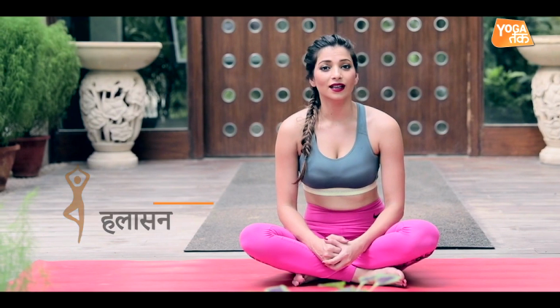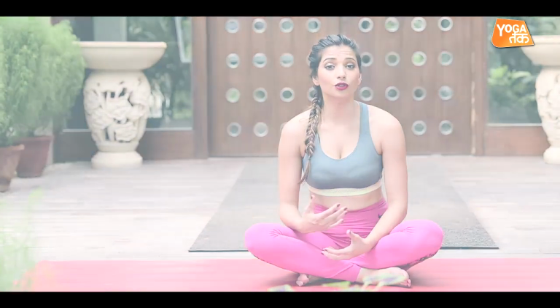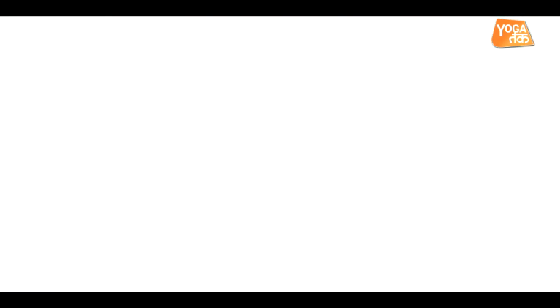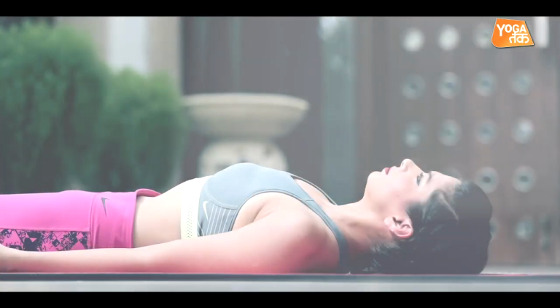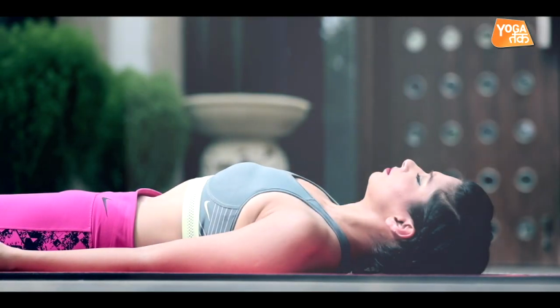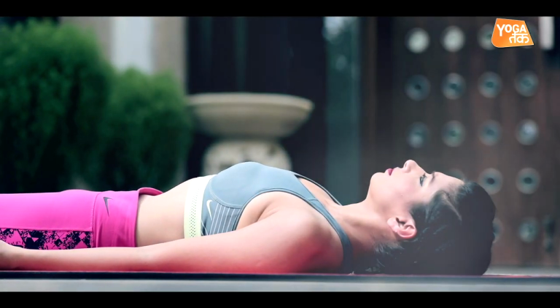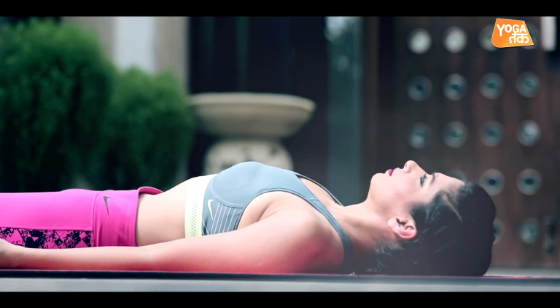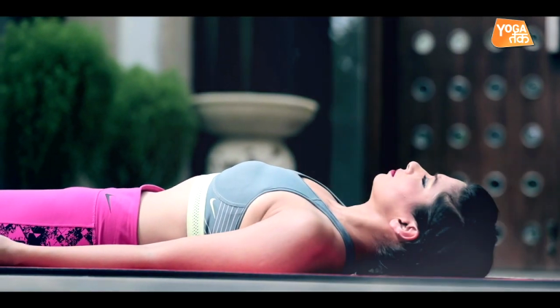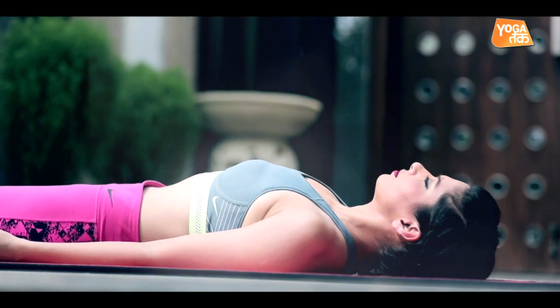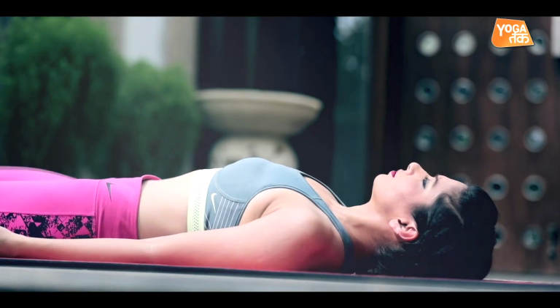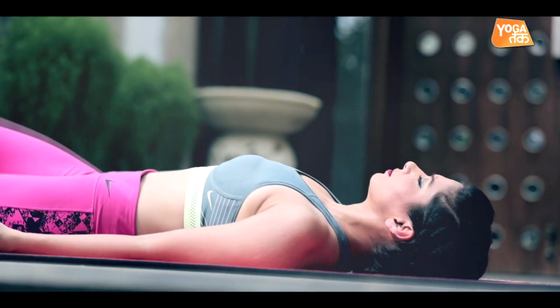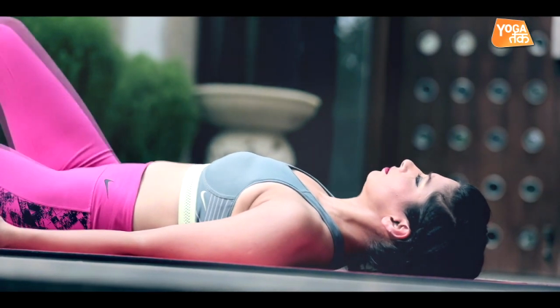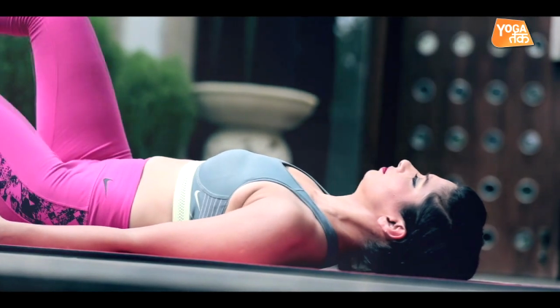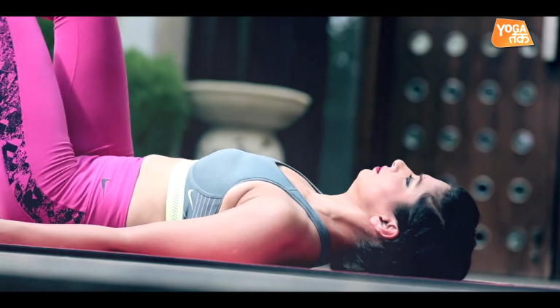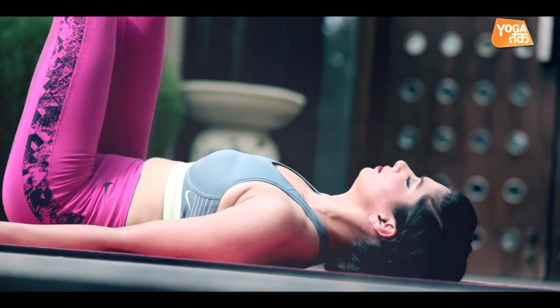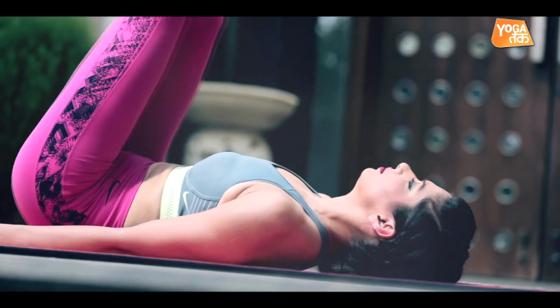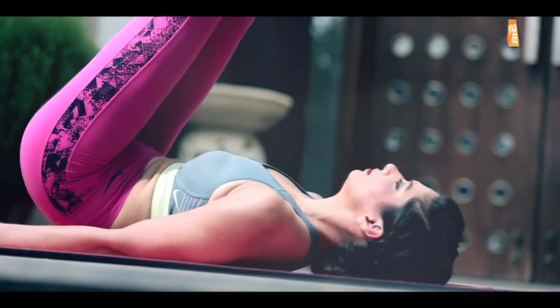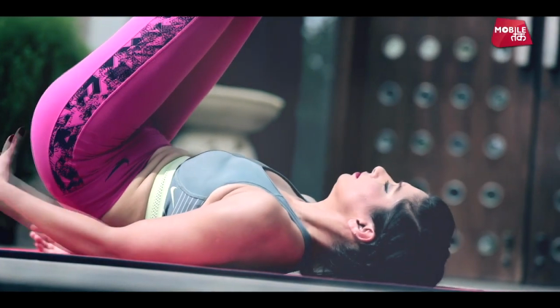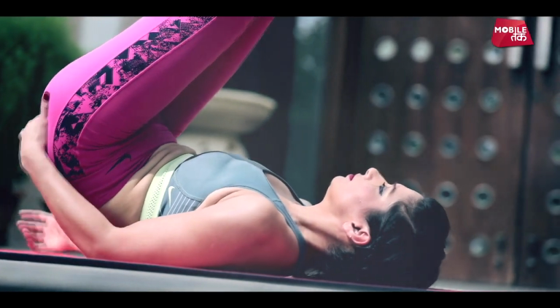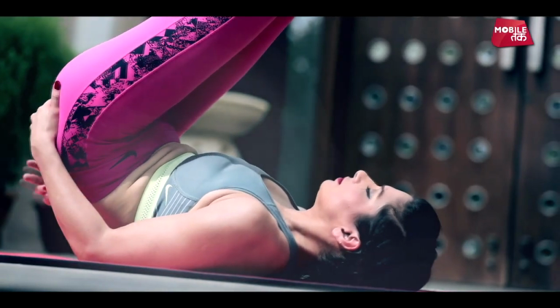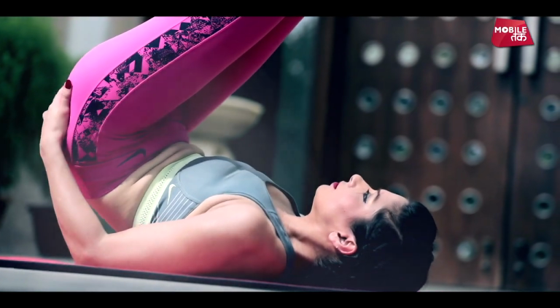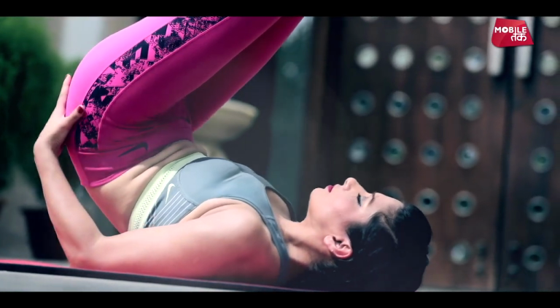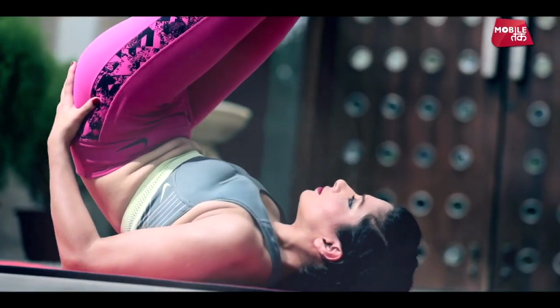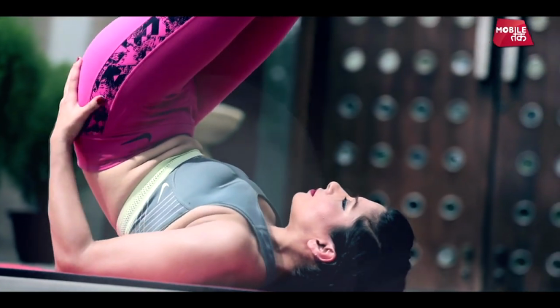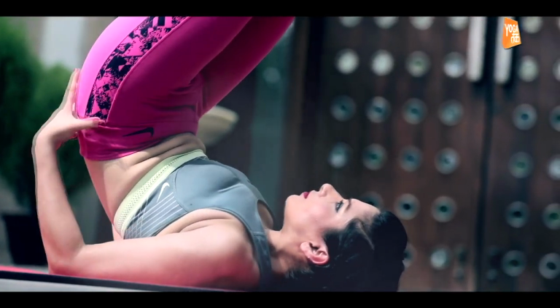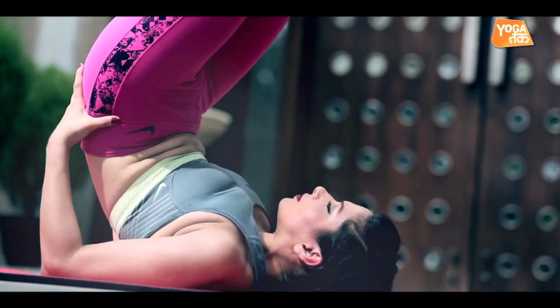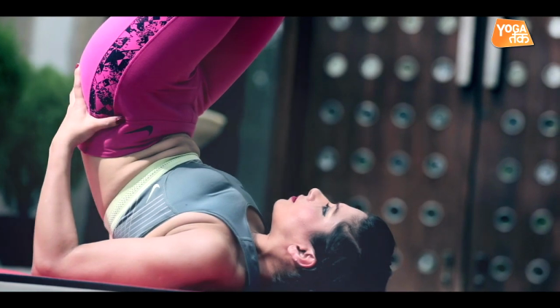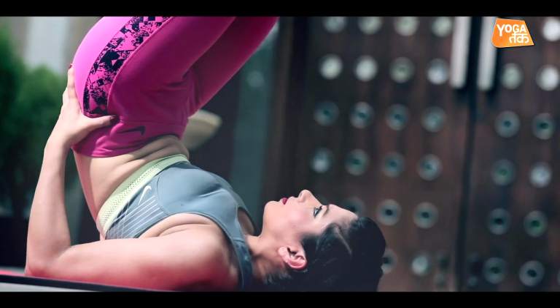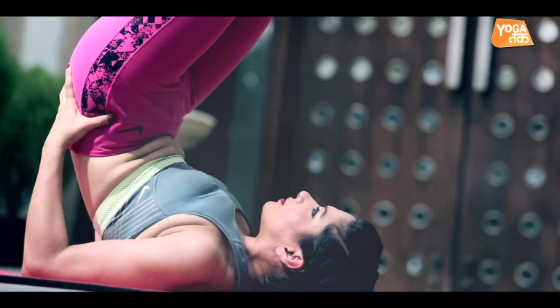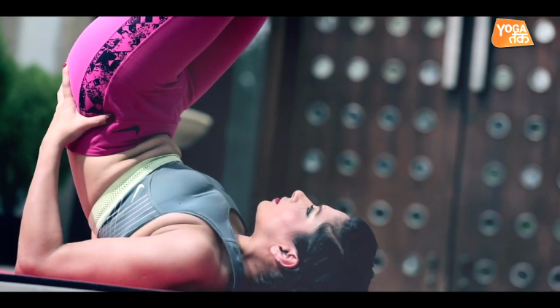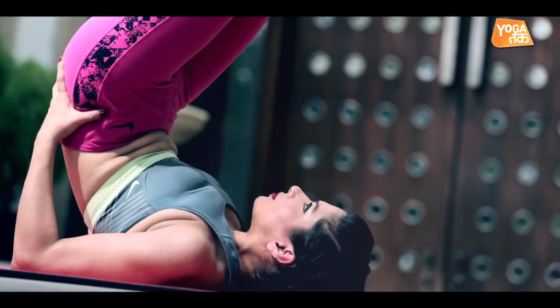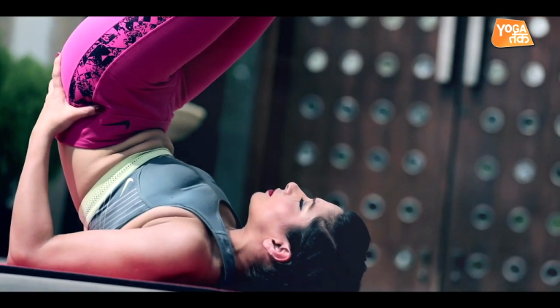It's good for headache. It's good for people with insomnia. It's good for people with stress and hypertension. And for both body and mind, this is a perfect posture, because it opens up both.